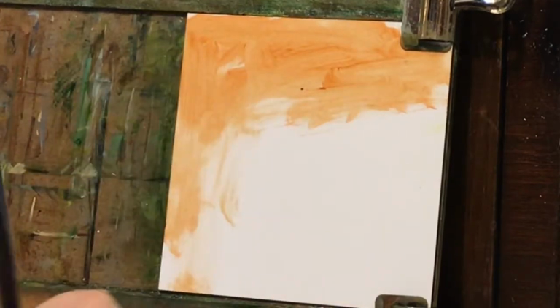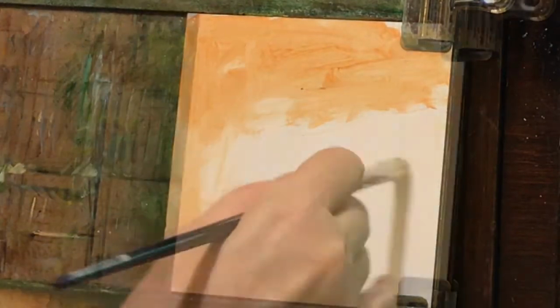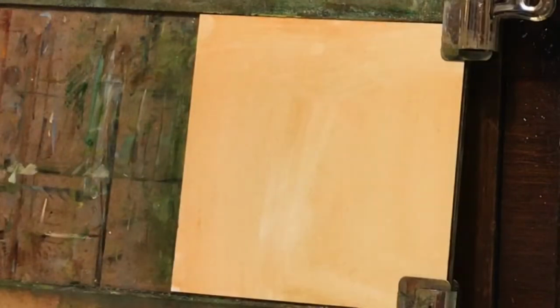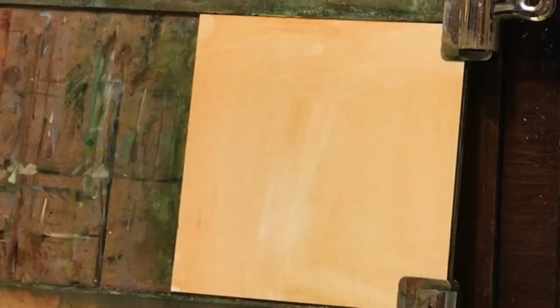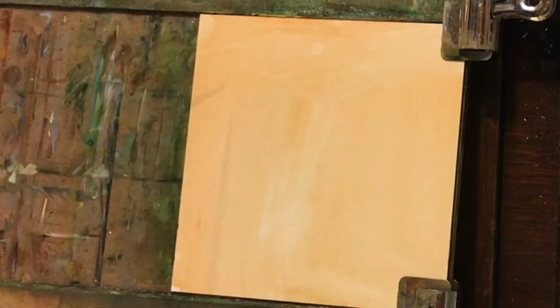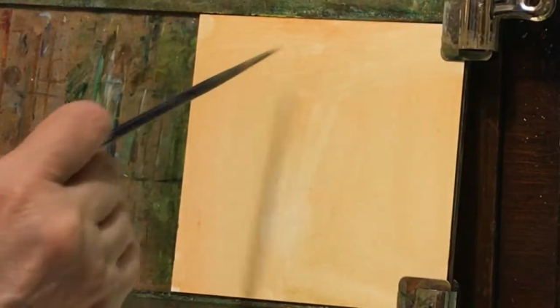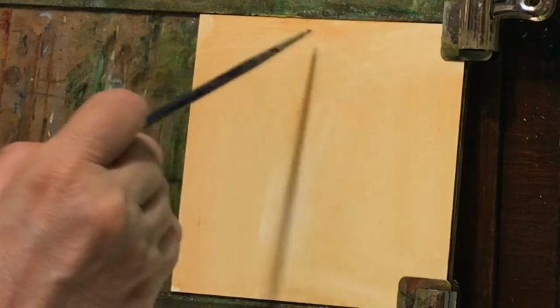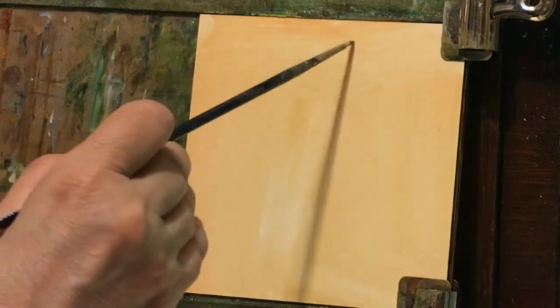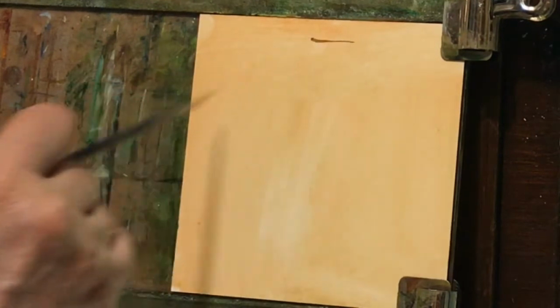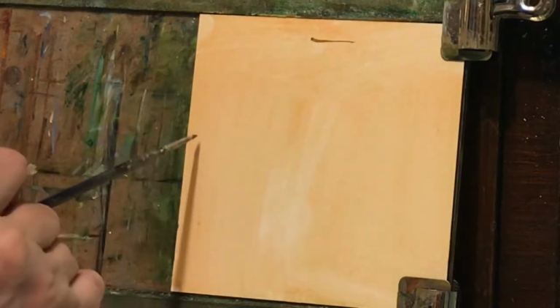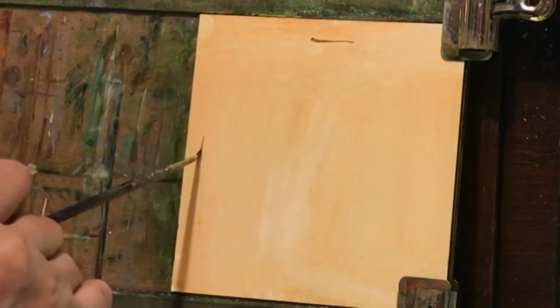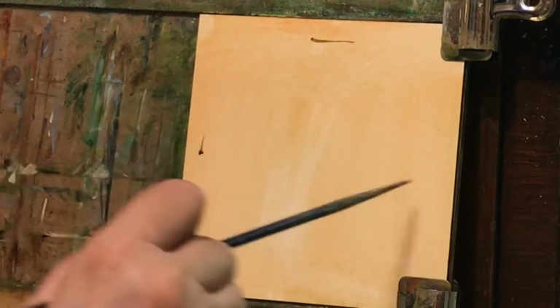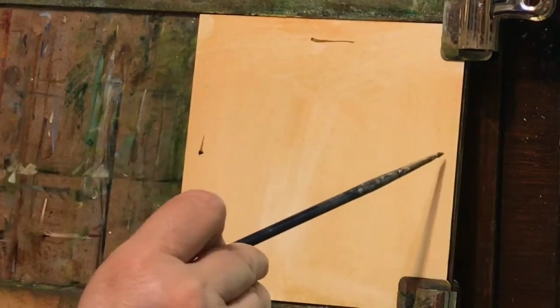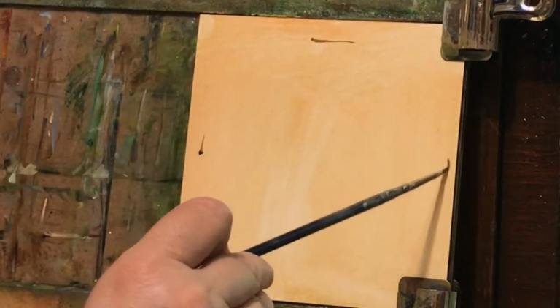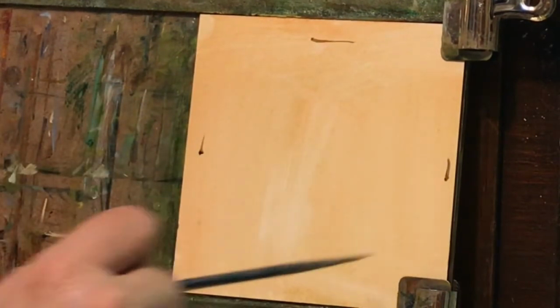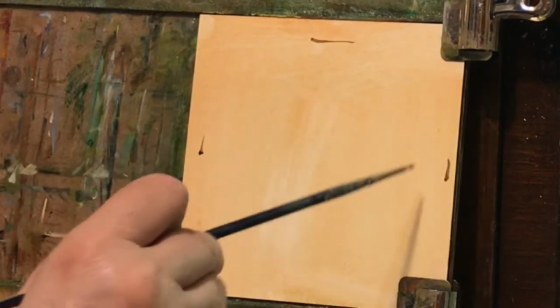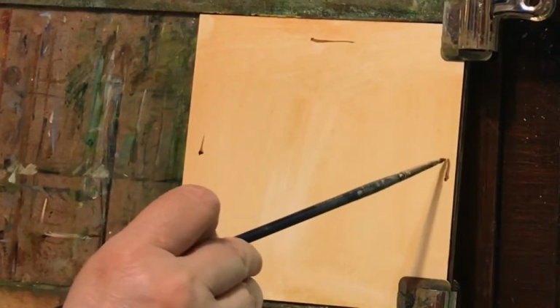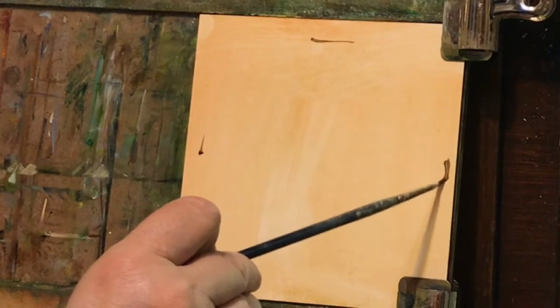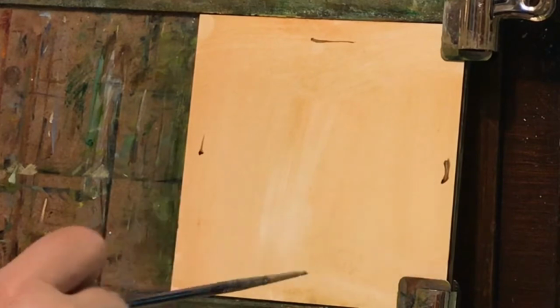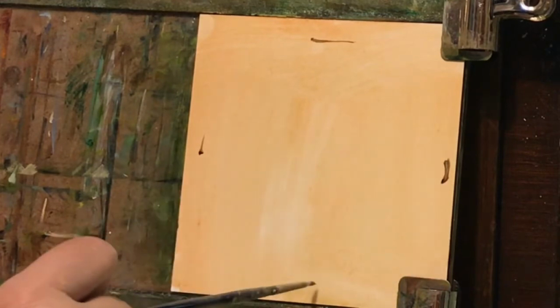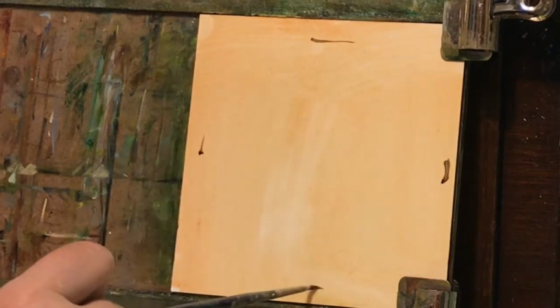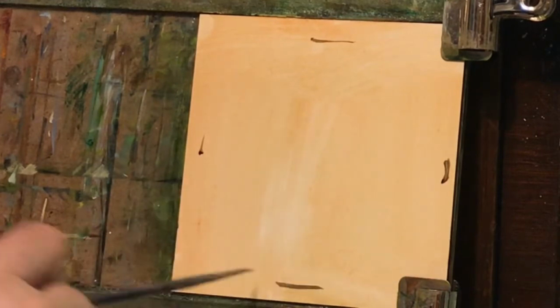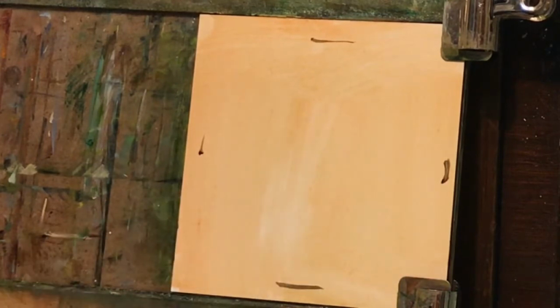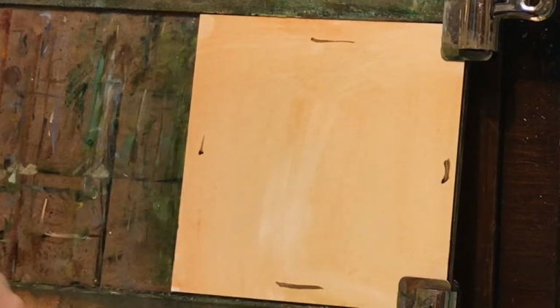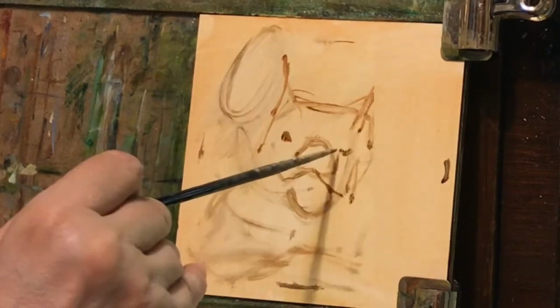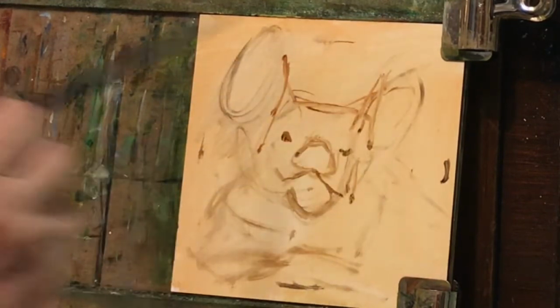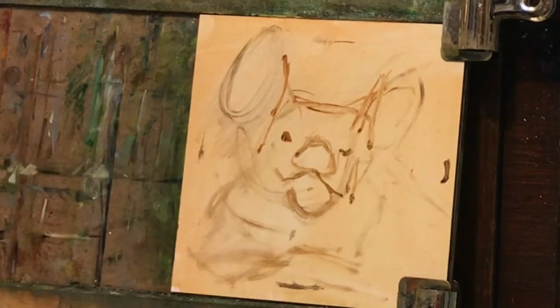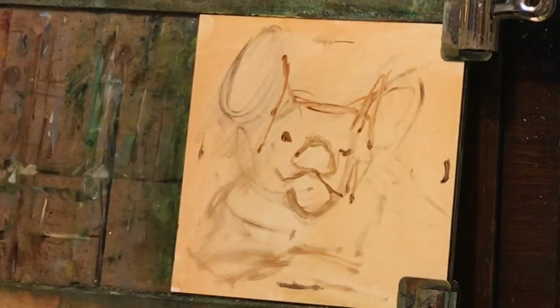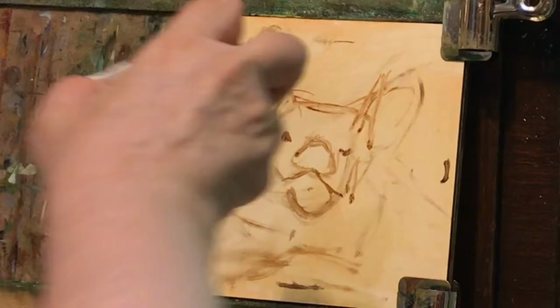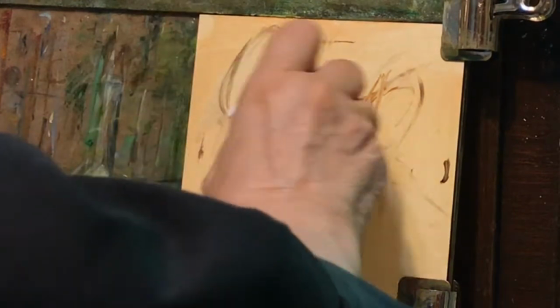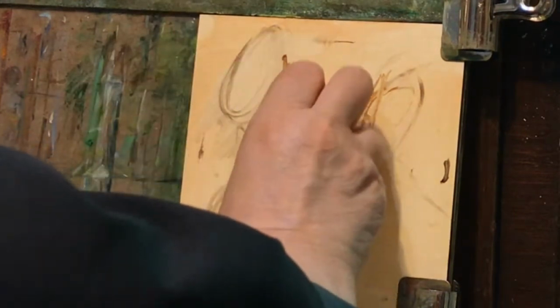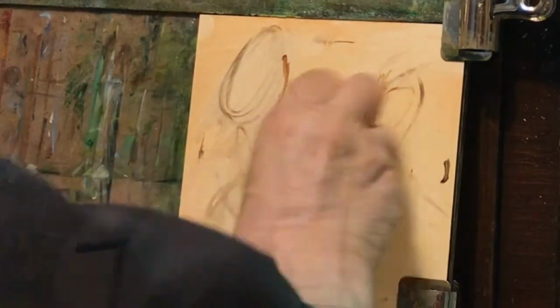I'm going to be doing a pig. First start with the frame edges. Maybe that could be a little bit more. Alright, and I'm already seeing something that needs to be corrected again.